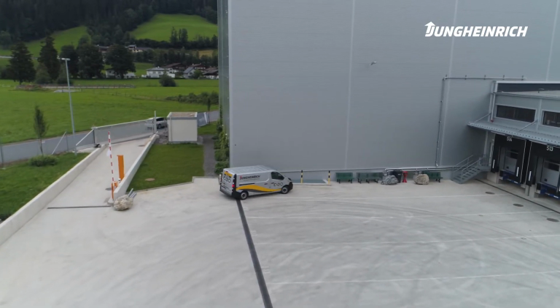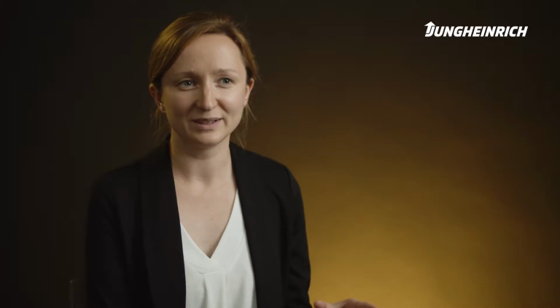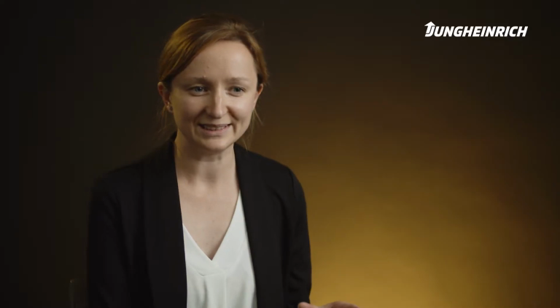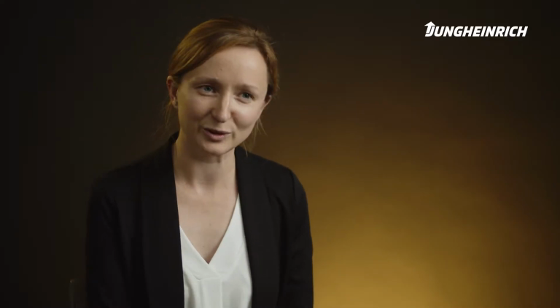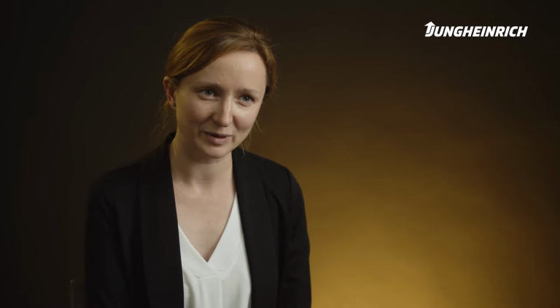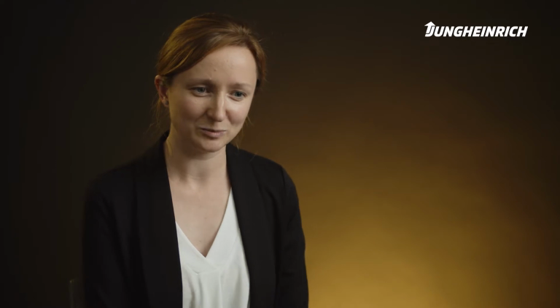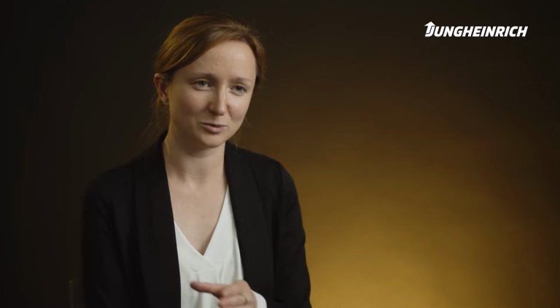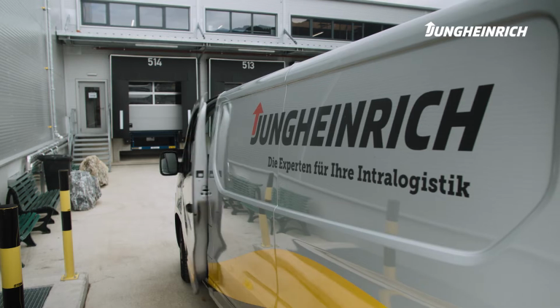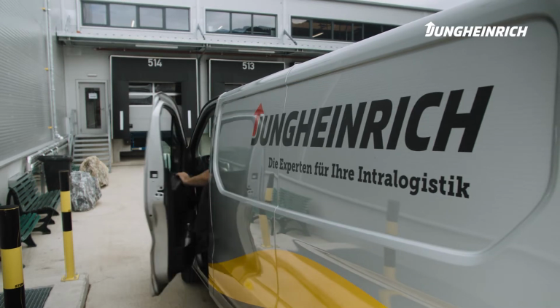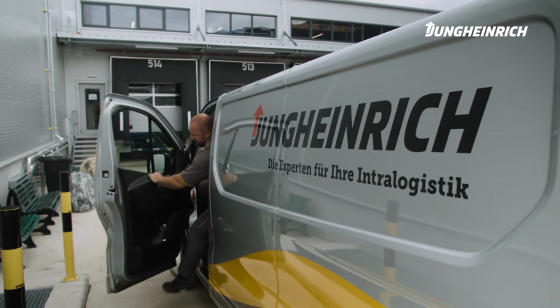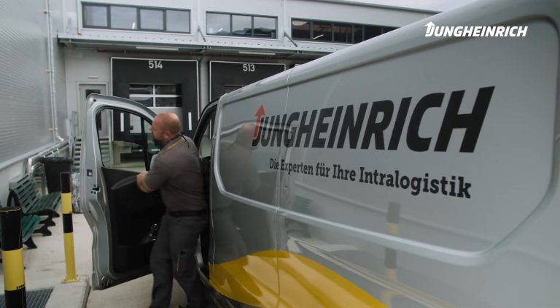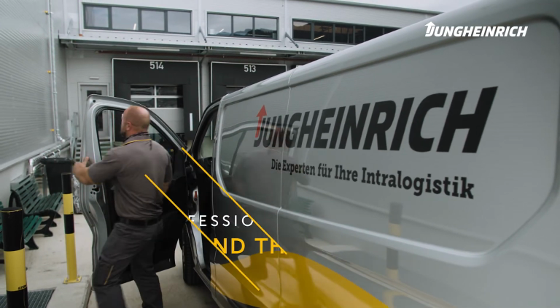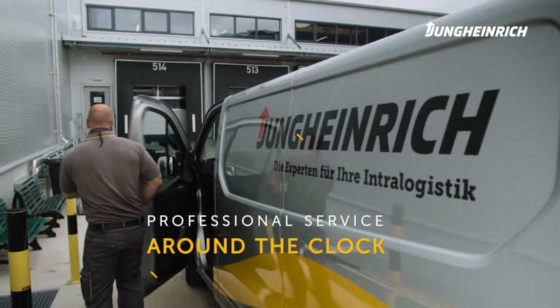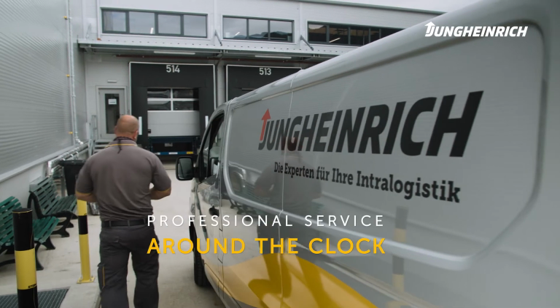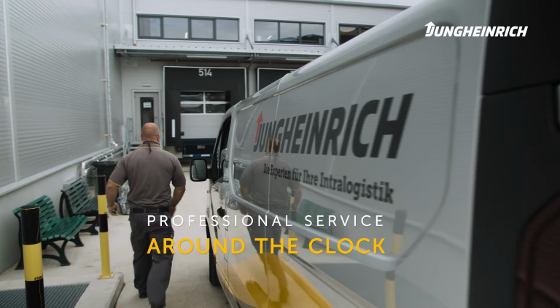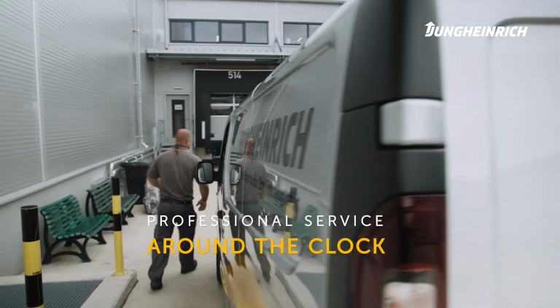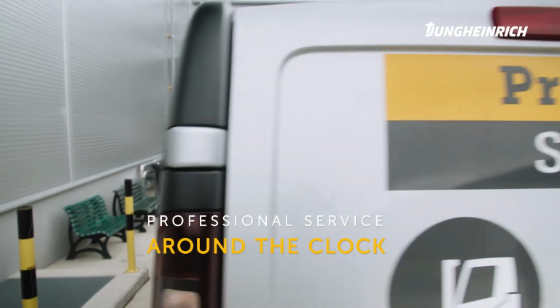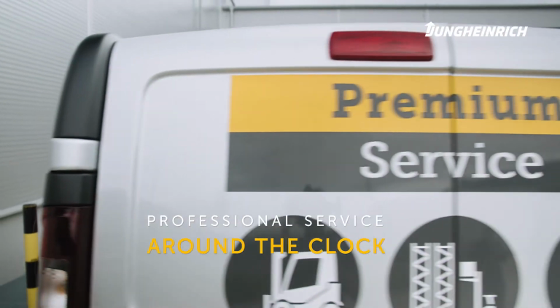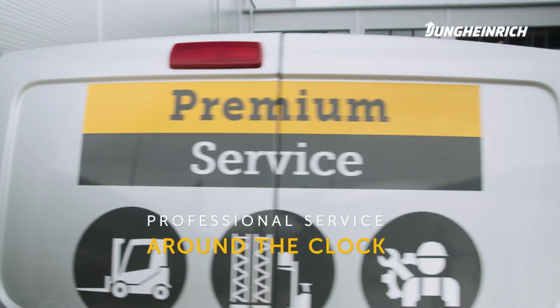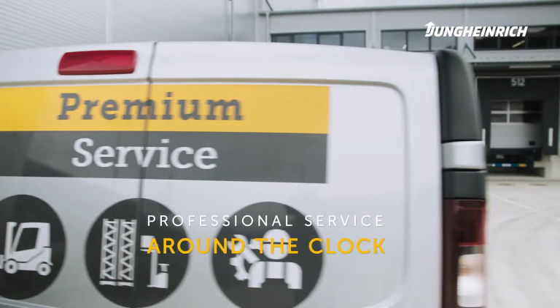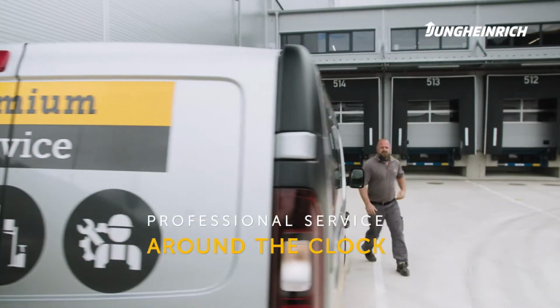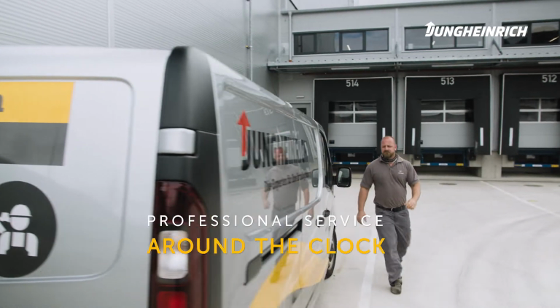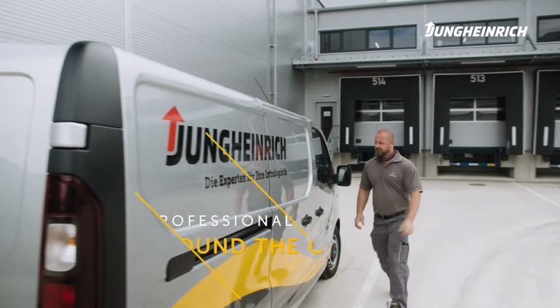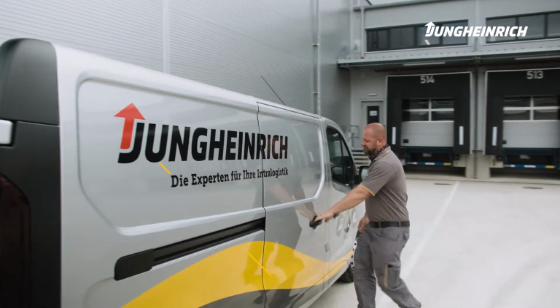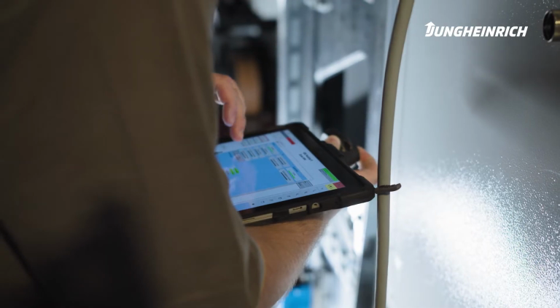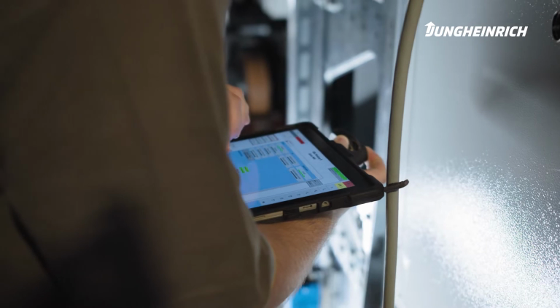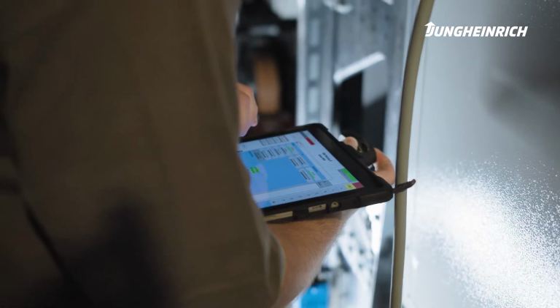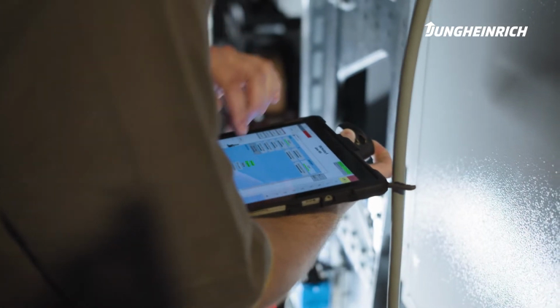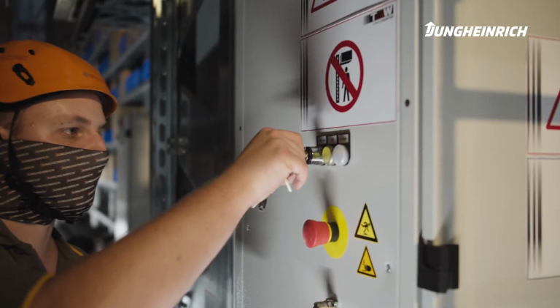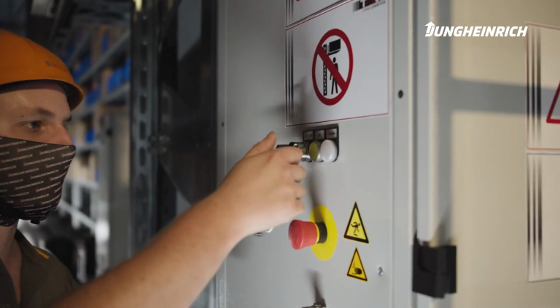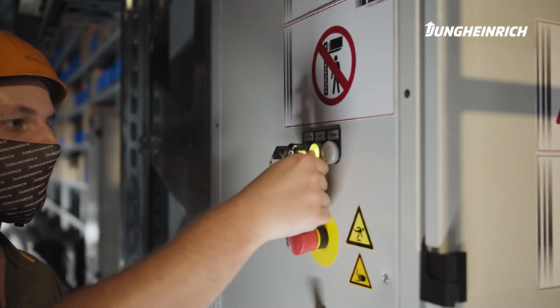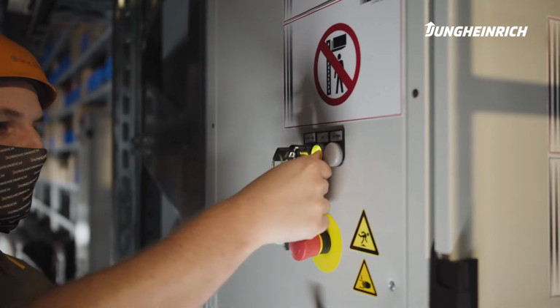Looking at sales, implementation, and service, it becomes clear that Jung Heinrich is a highly professional company. We felt like we were in very good hands.